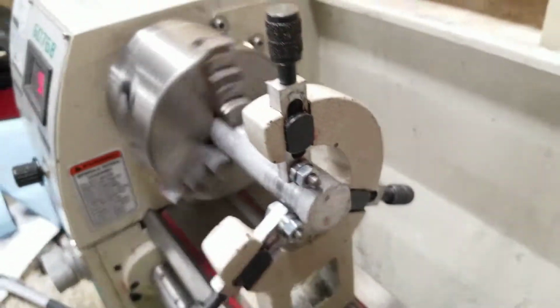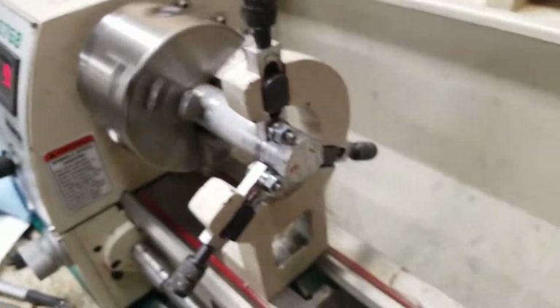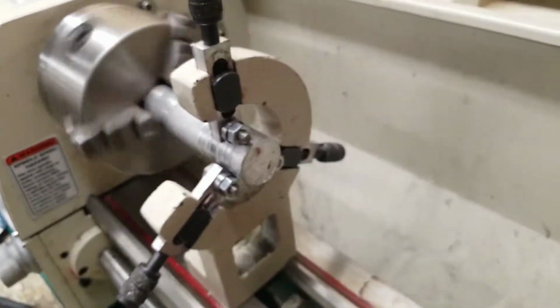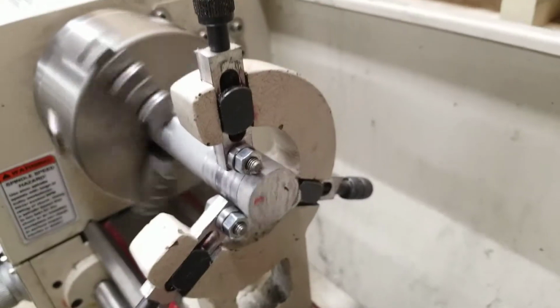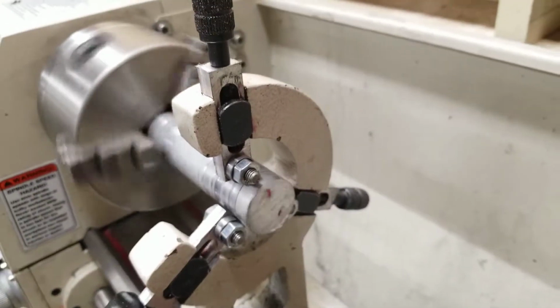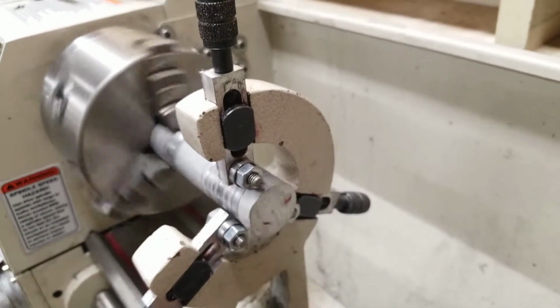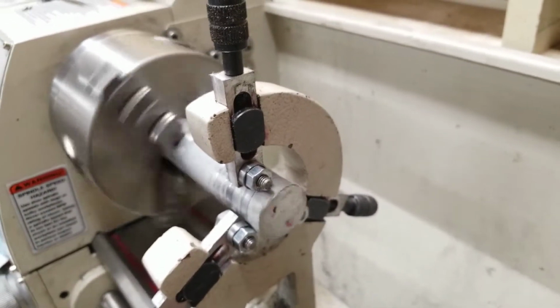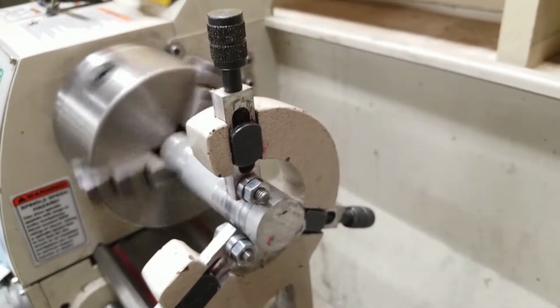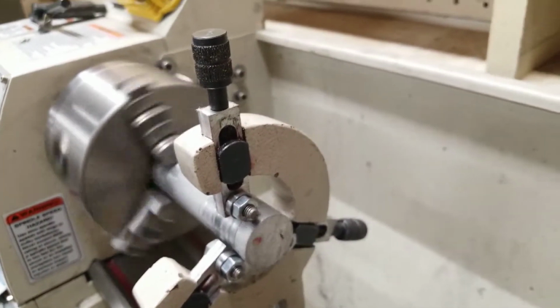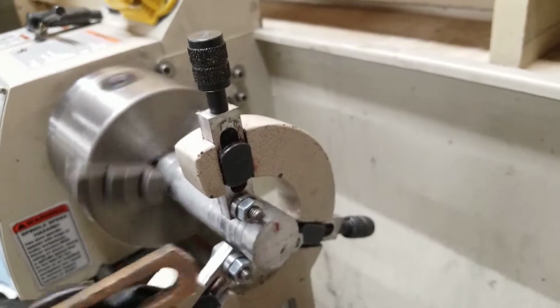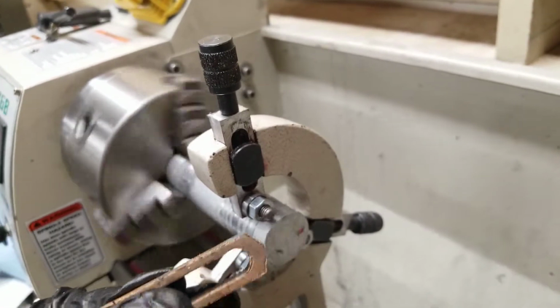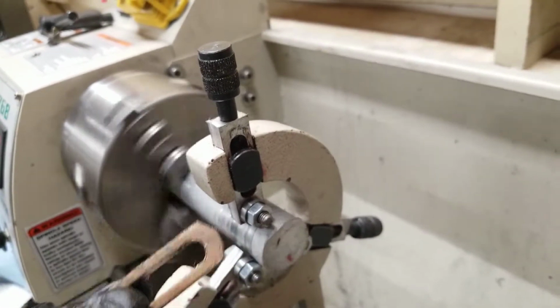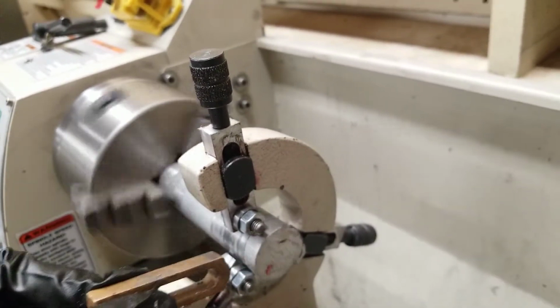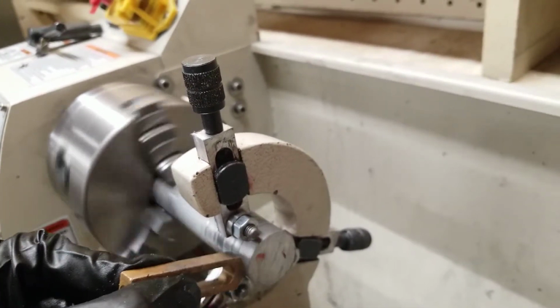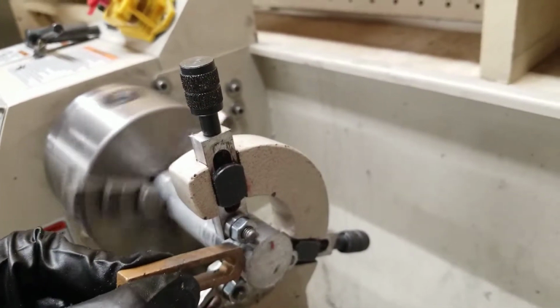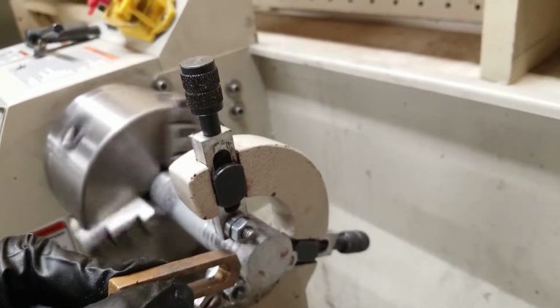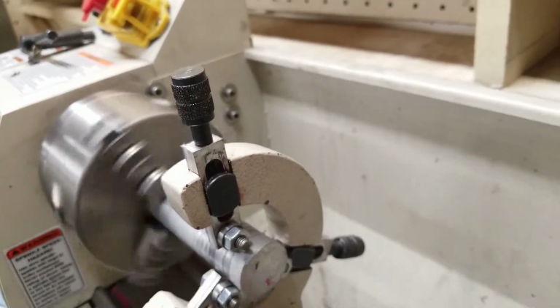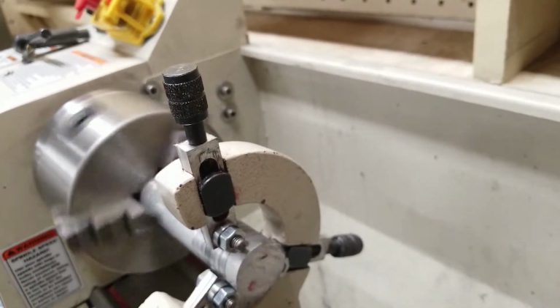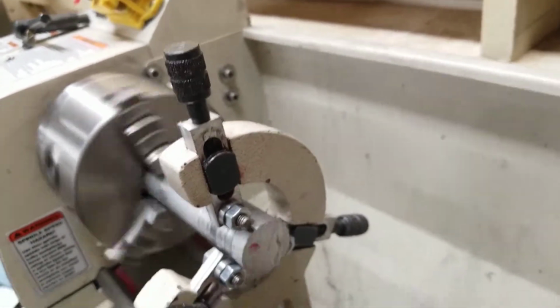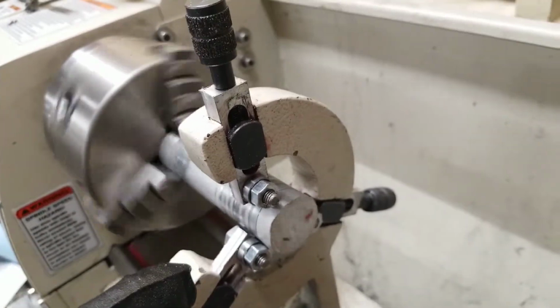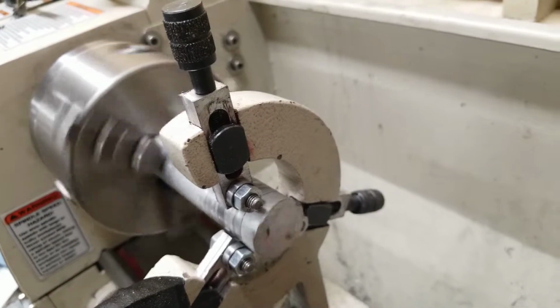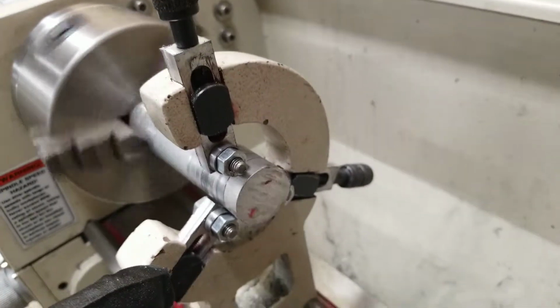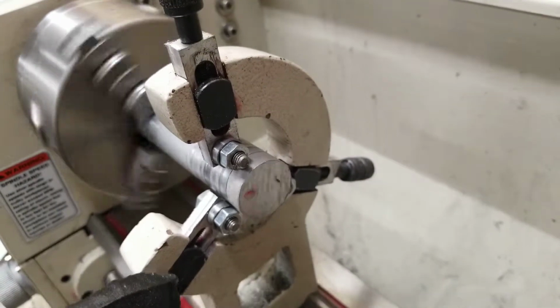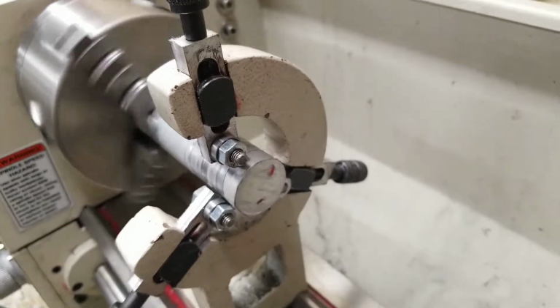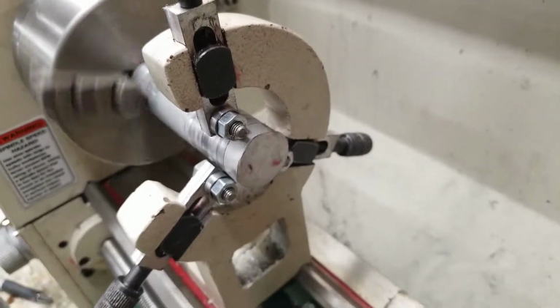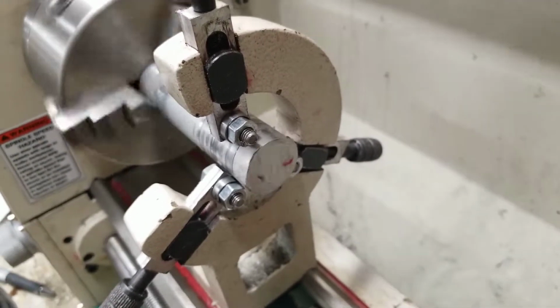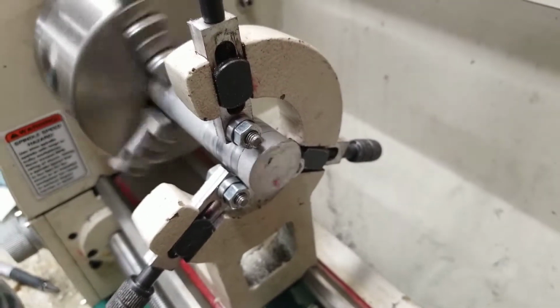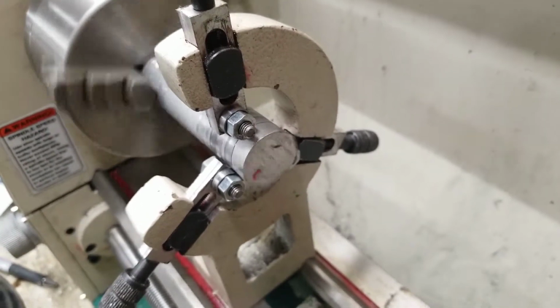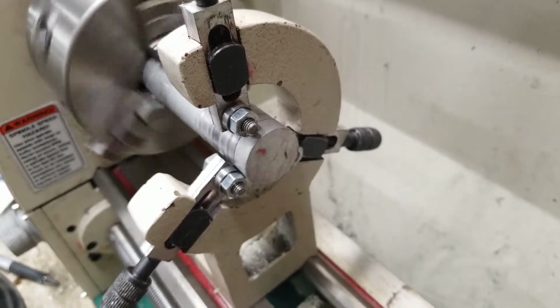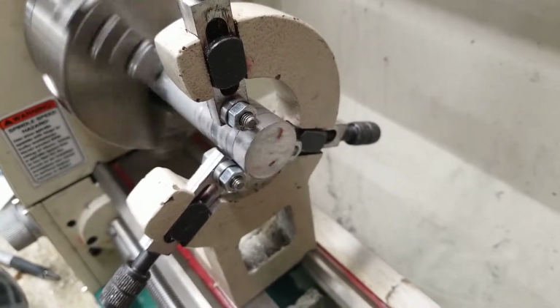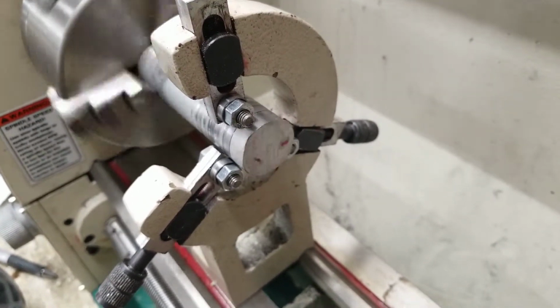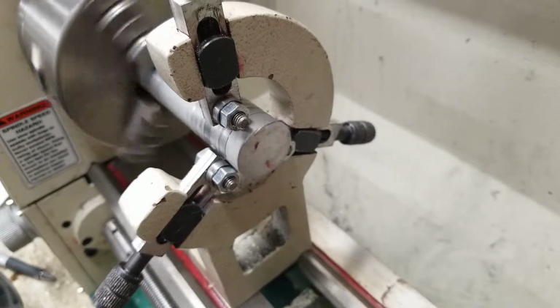So this is how you convert your center rest from the normal rubbing bushings, which rub directly on your workpiece, to roller bearings. You will get a clean finish now. If this video was helpful, please like and subscribe for more helpful do-it-yourself and how-to videos.